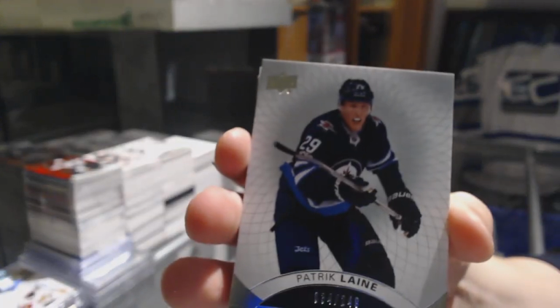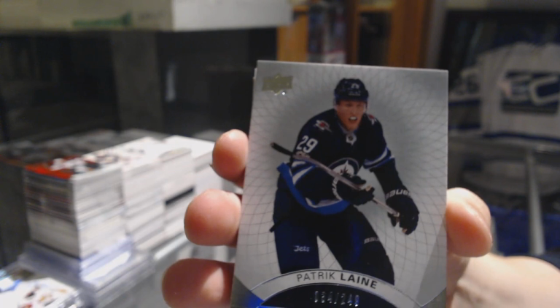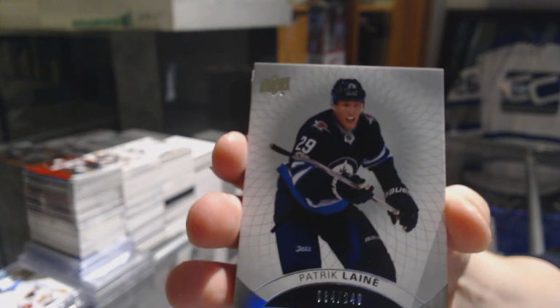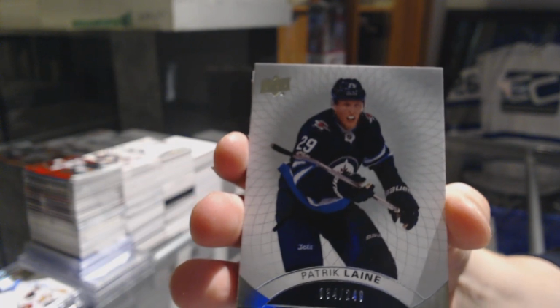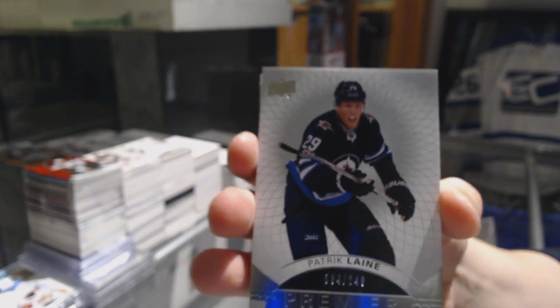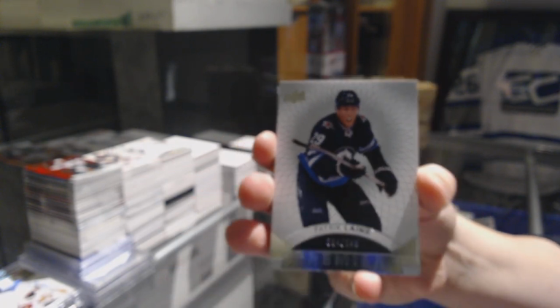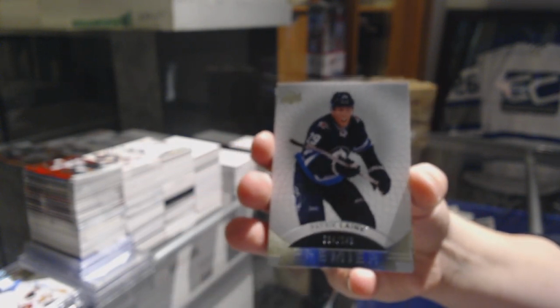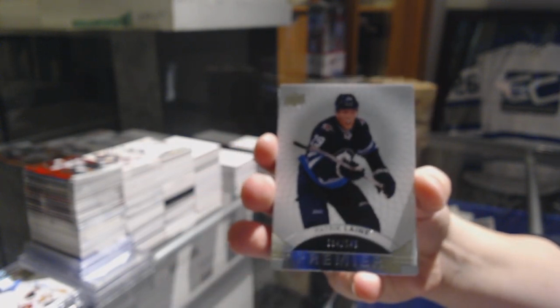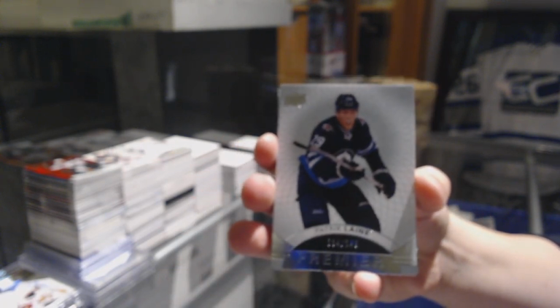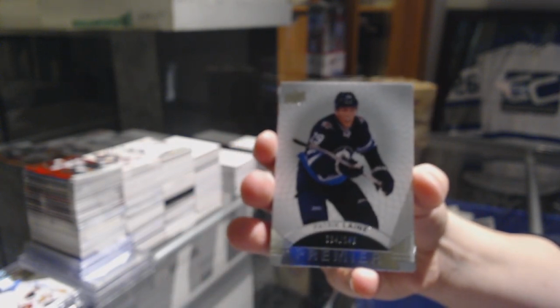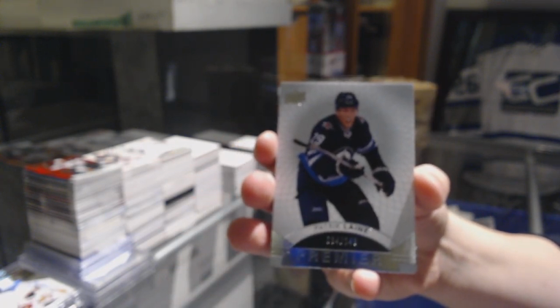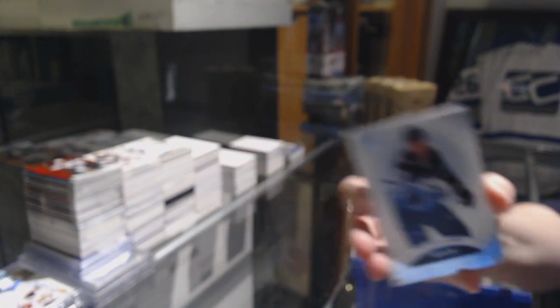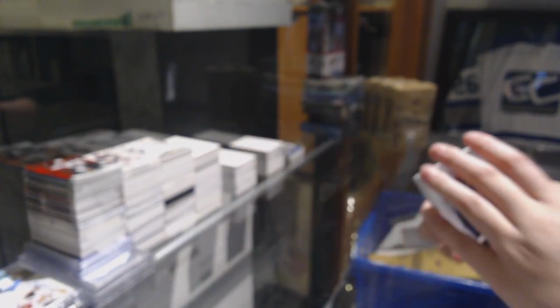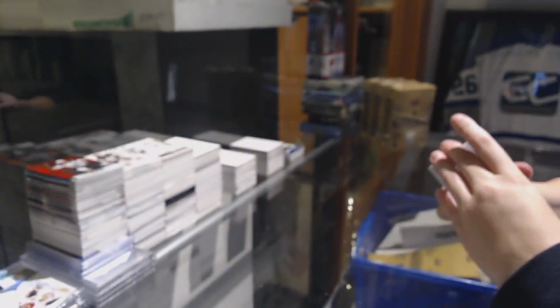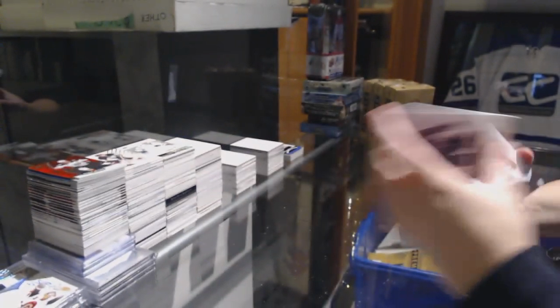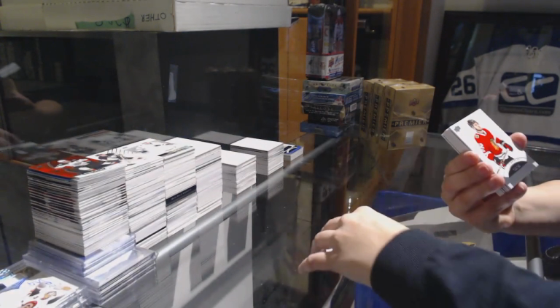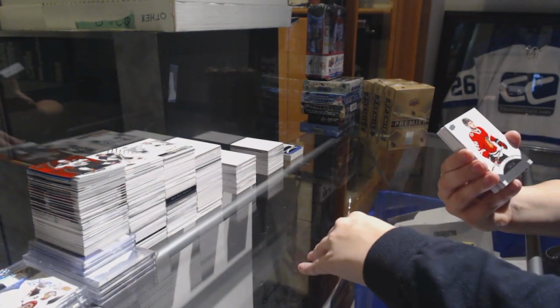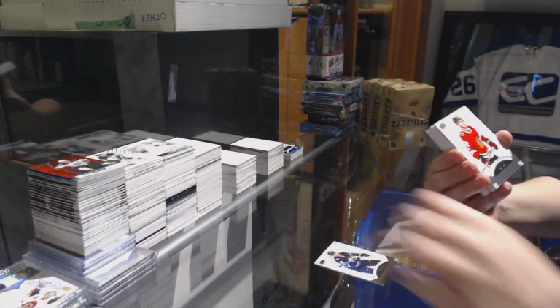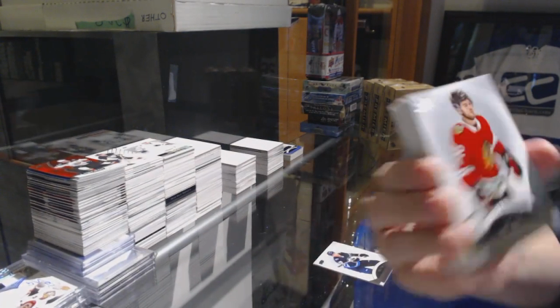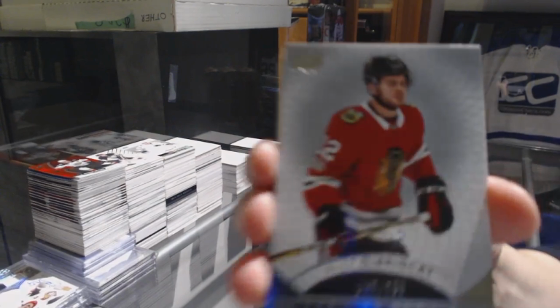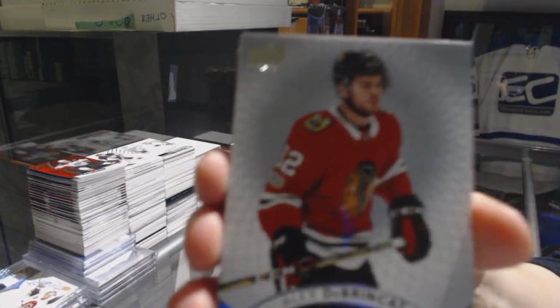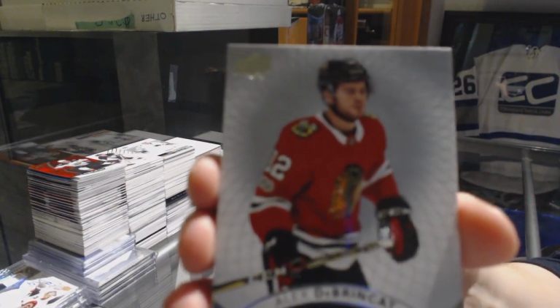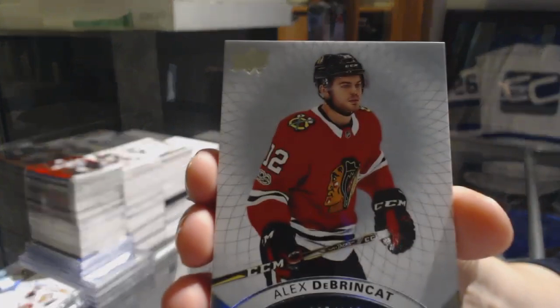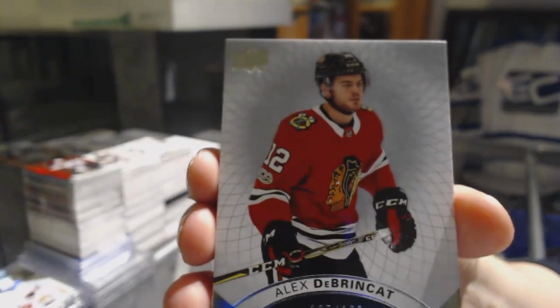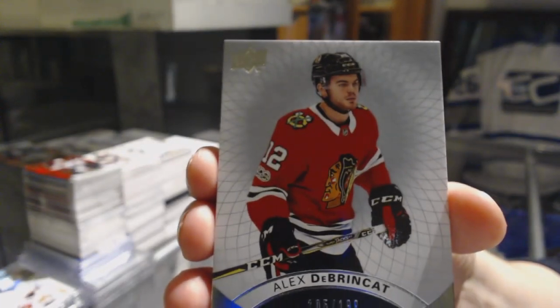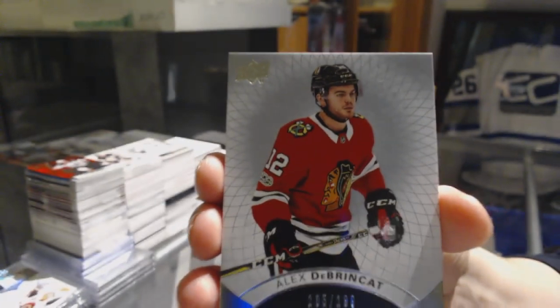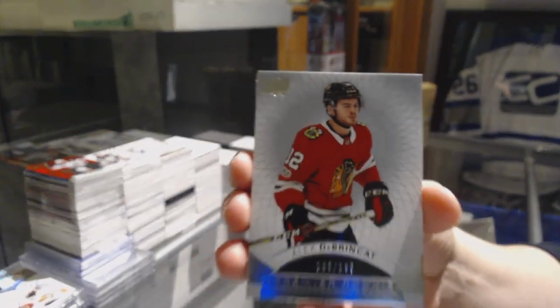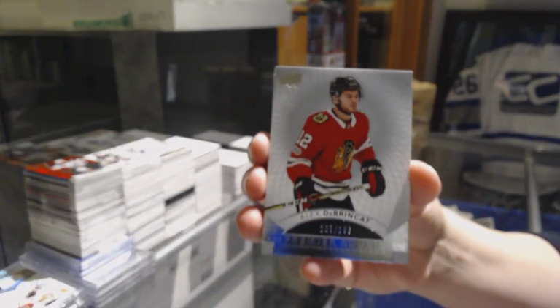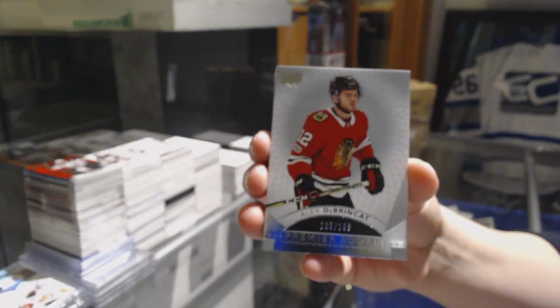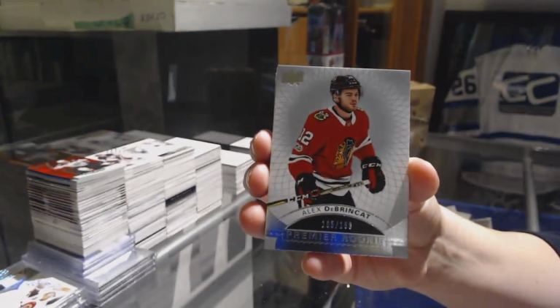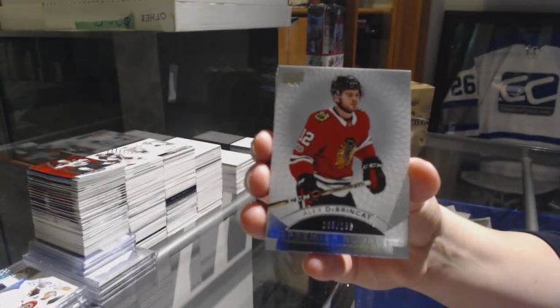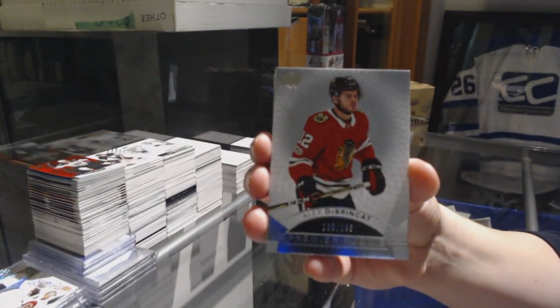We've got a base card number 249 for the Winnipeg Jets, Patrick Laine. We've got number to 199, rookie for the Blackhawks, Alex DeBrincat.